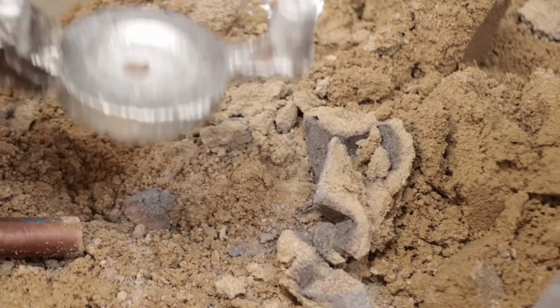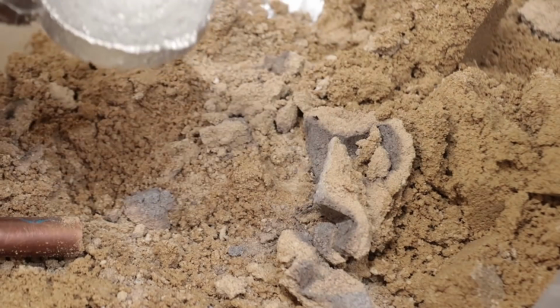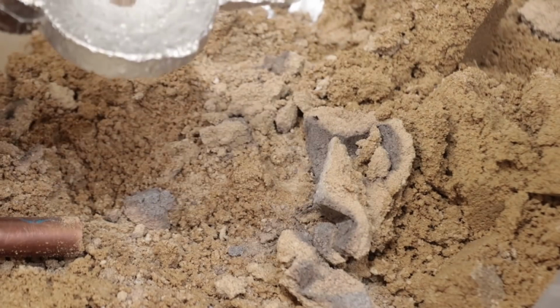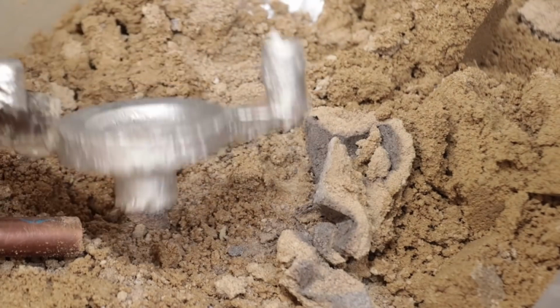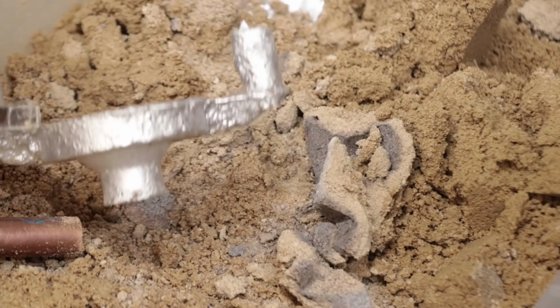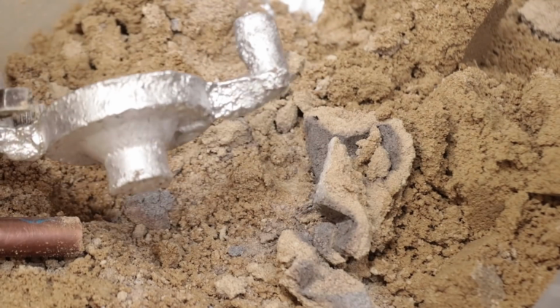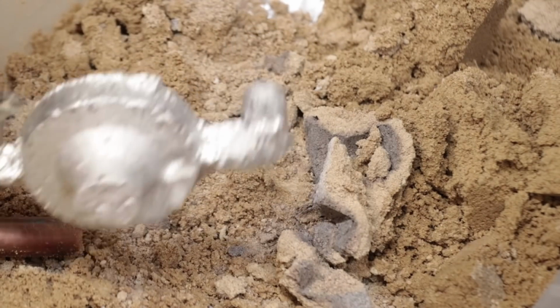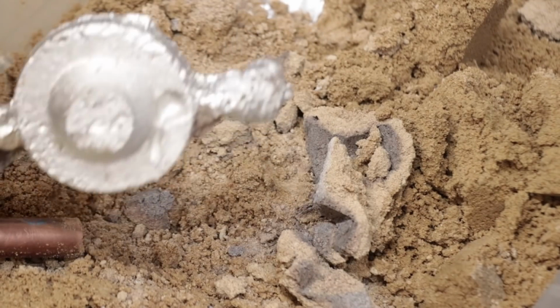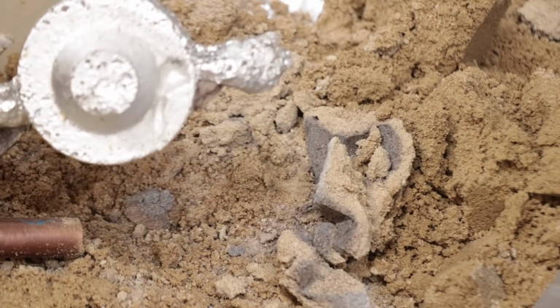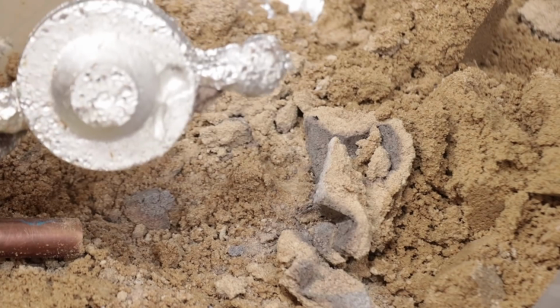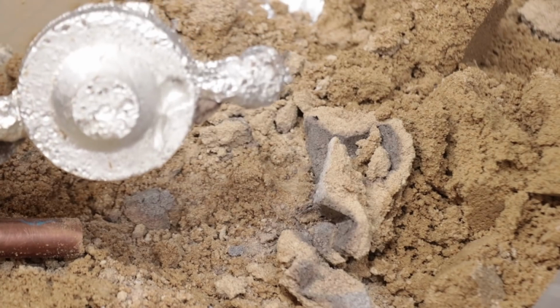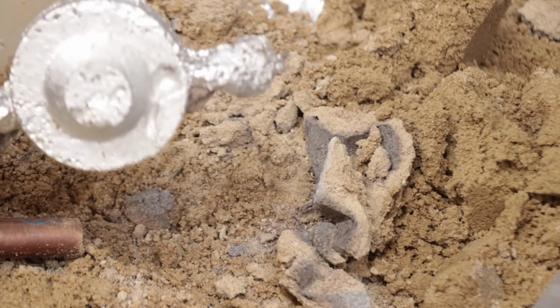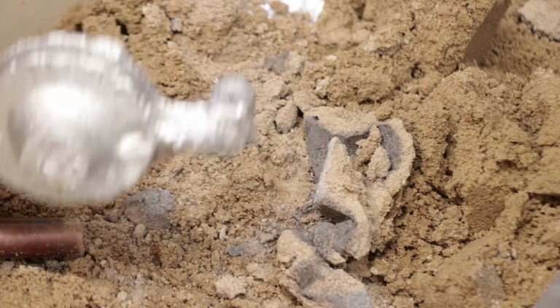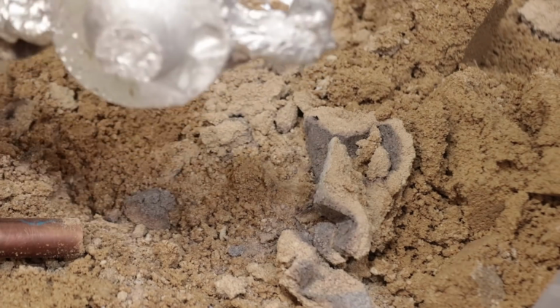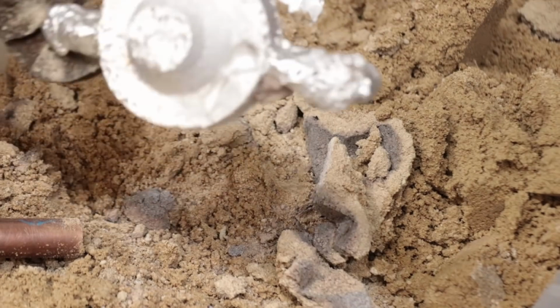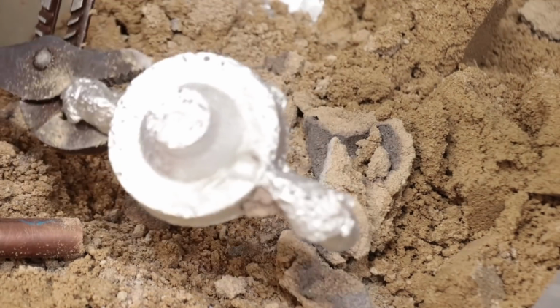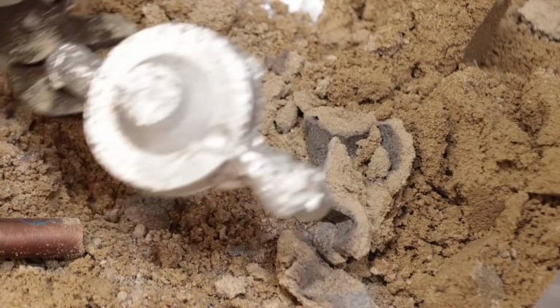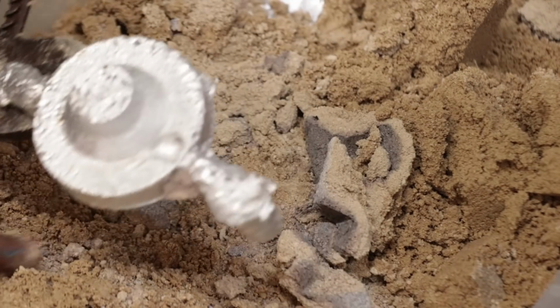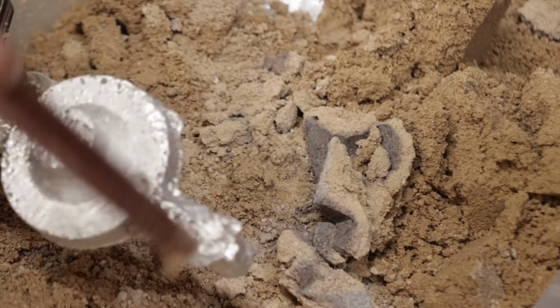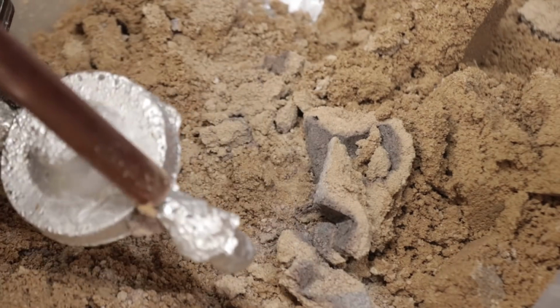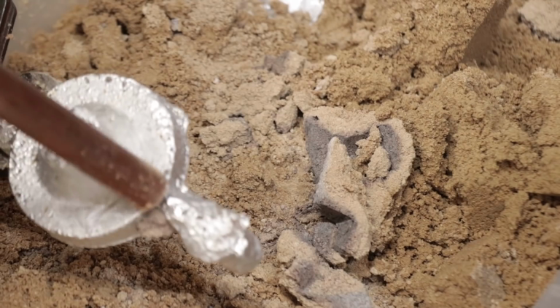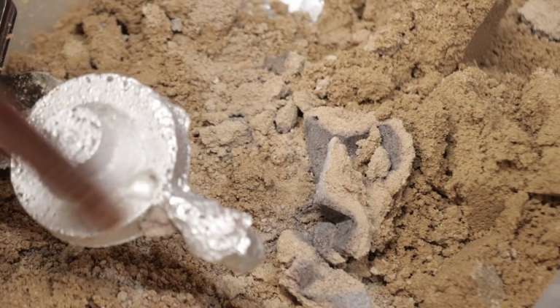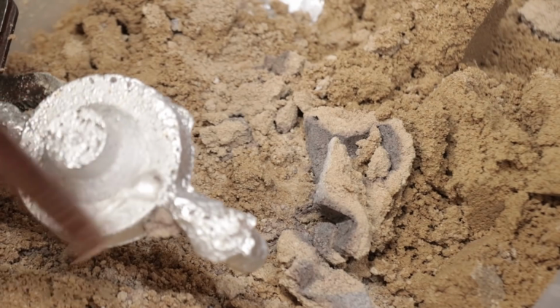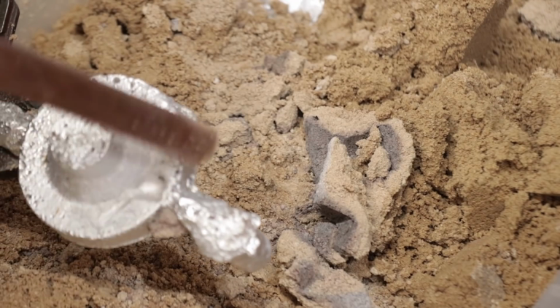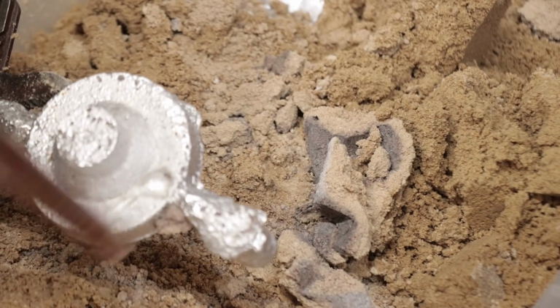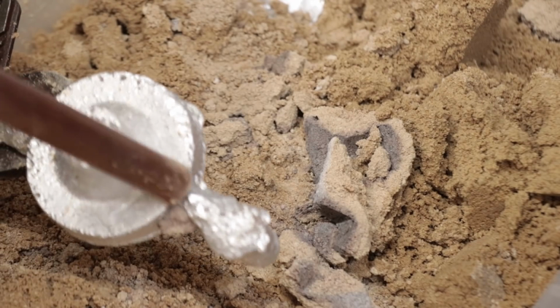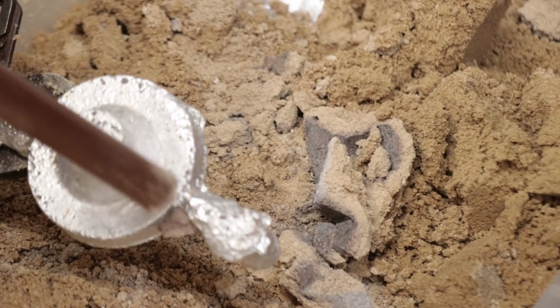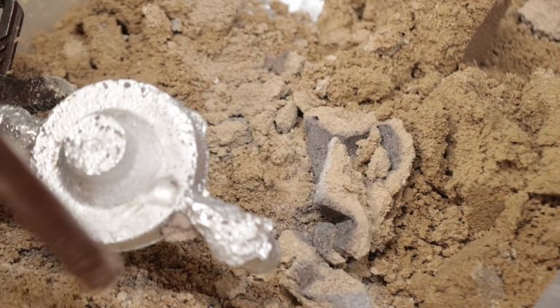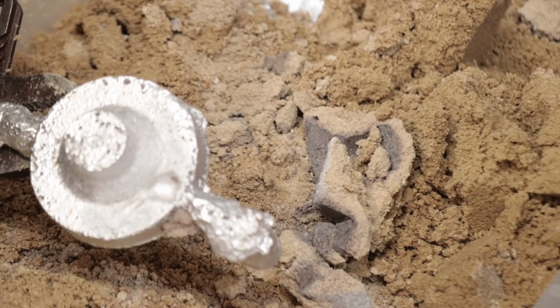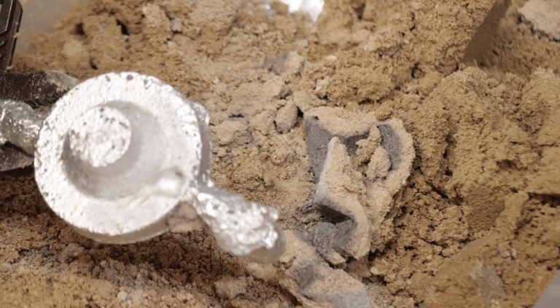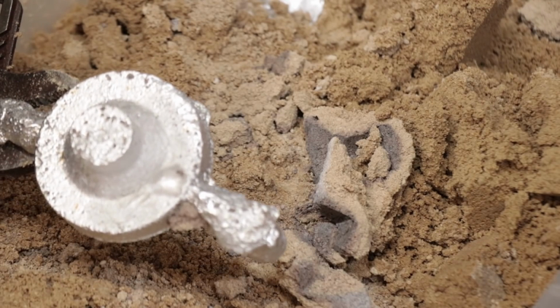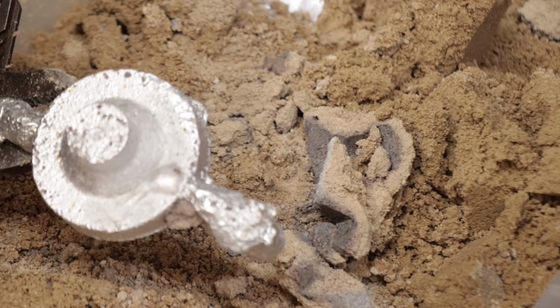The first cast came out in one piece, which is a good sign. However, it was certainly clear that there were some porosity issues with the casting, and I'm guessing that was down to the alloy that I was using, which really isn't meant for metal casting.